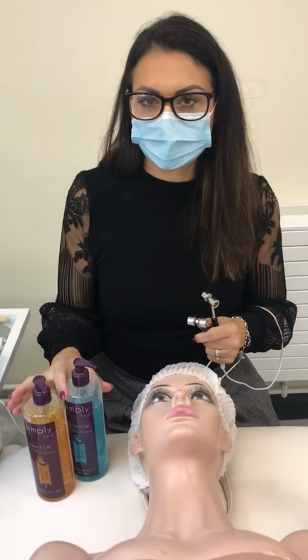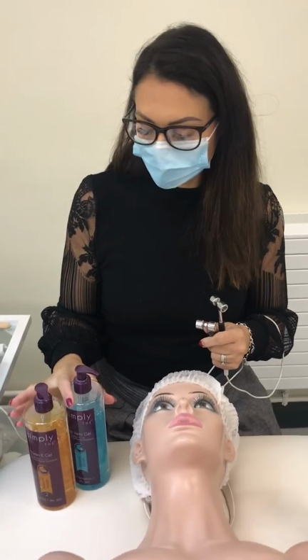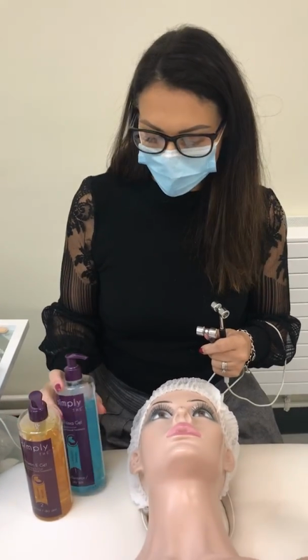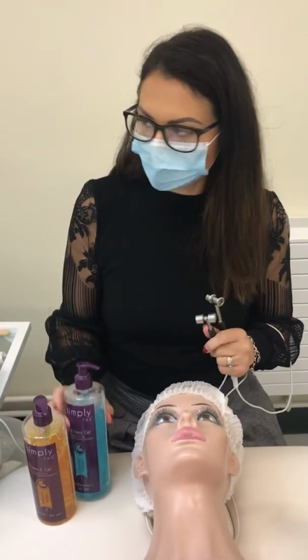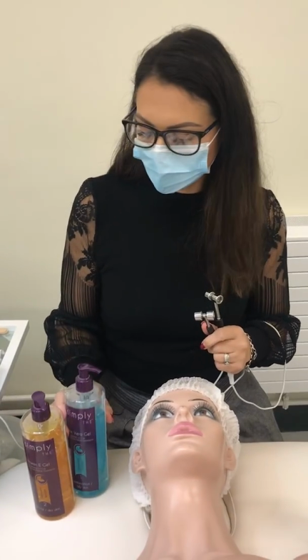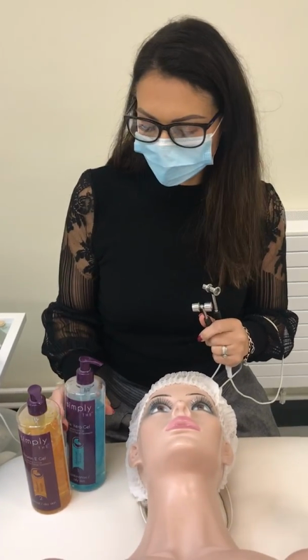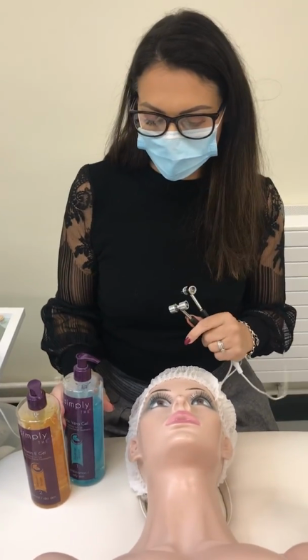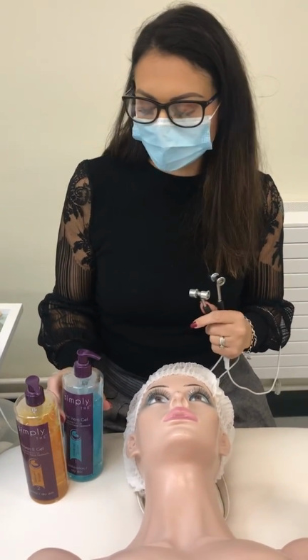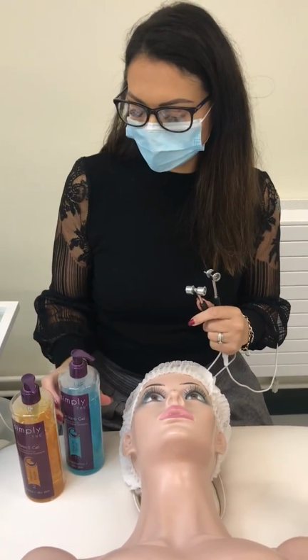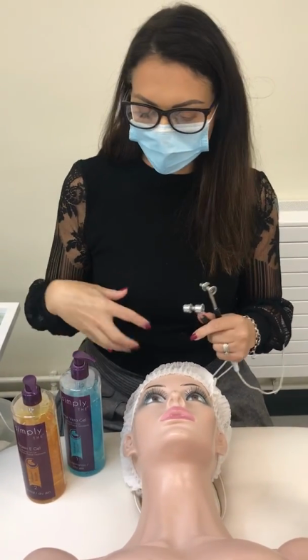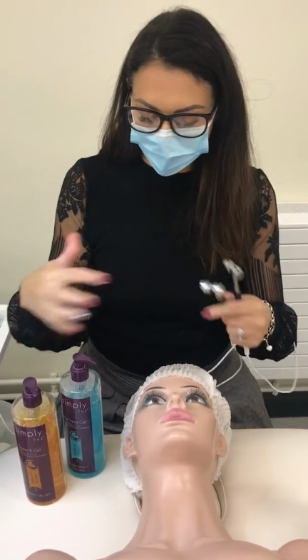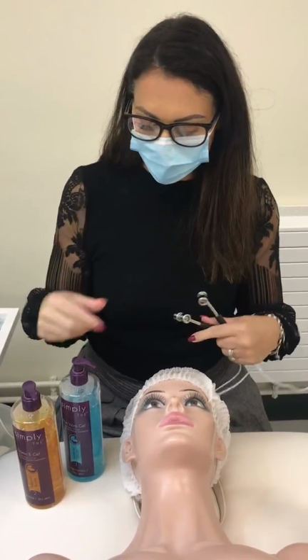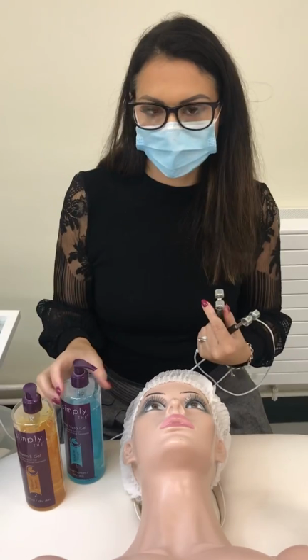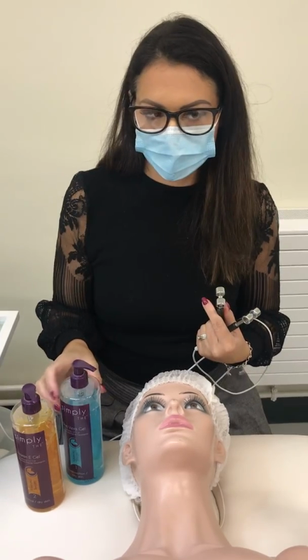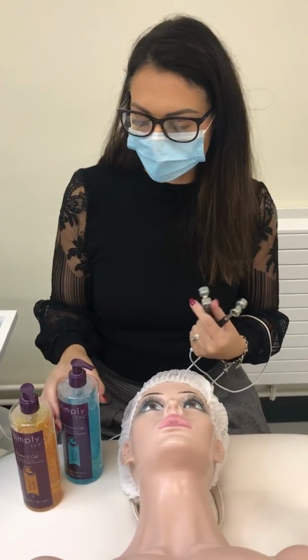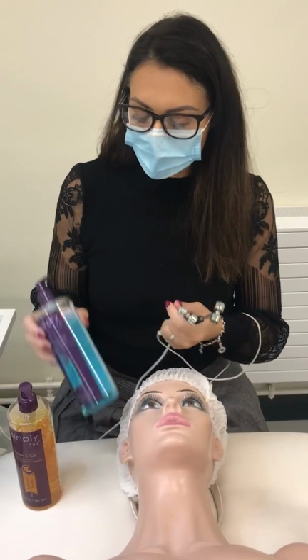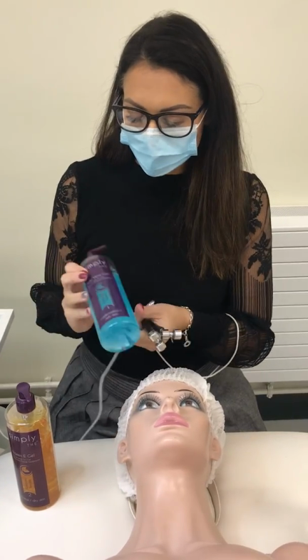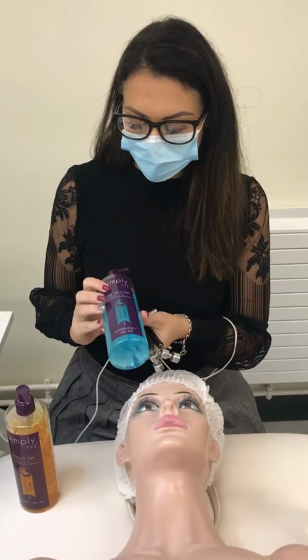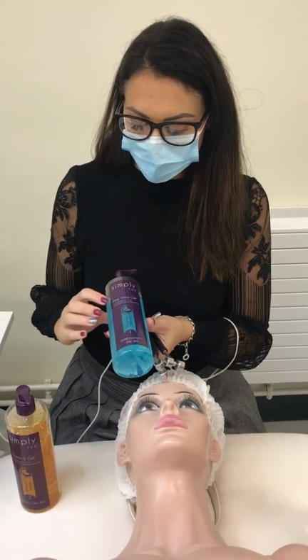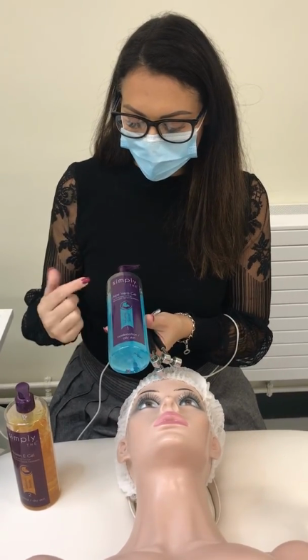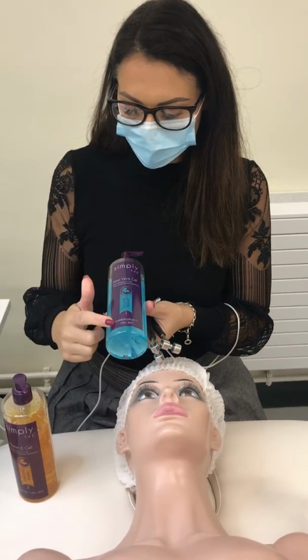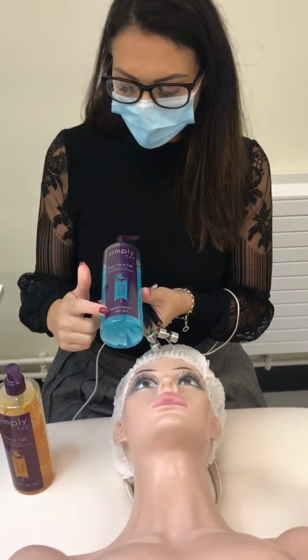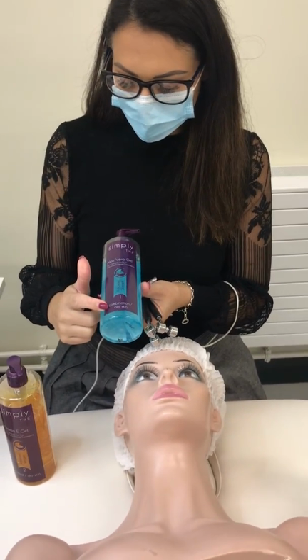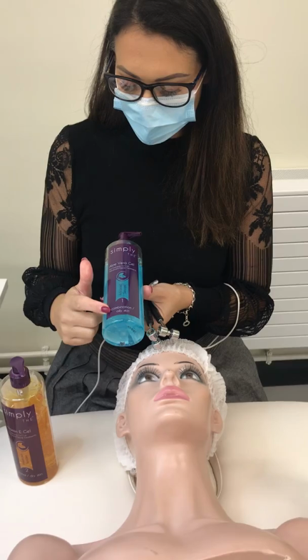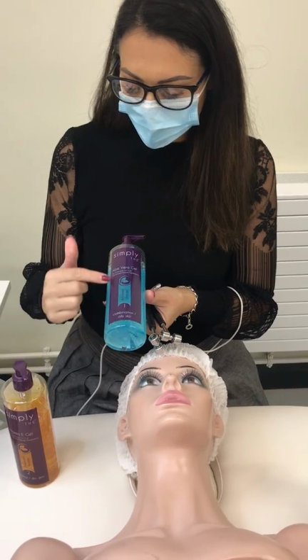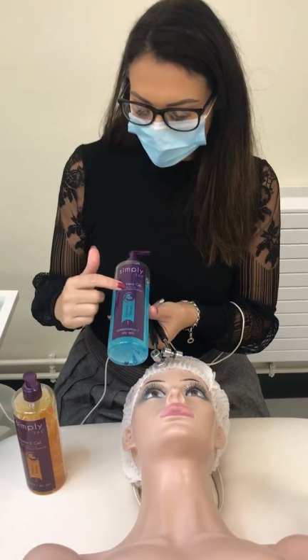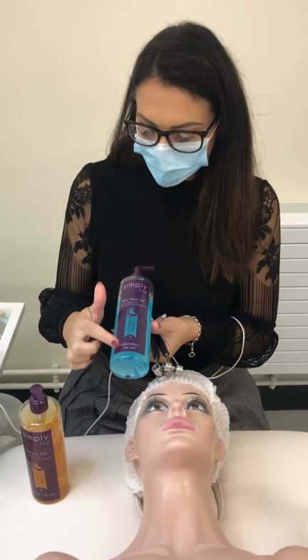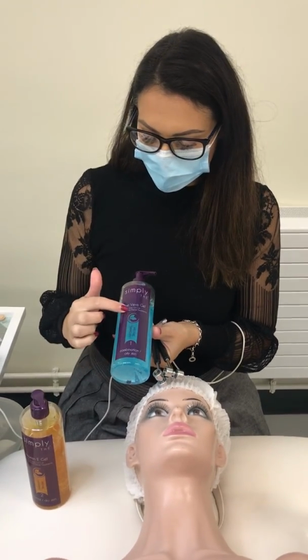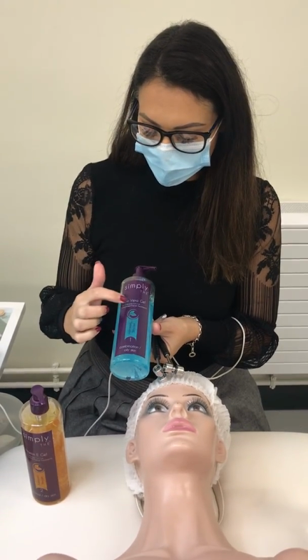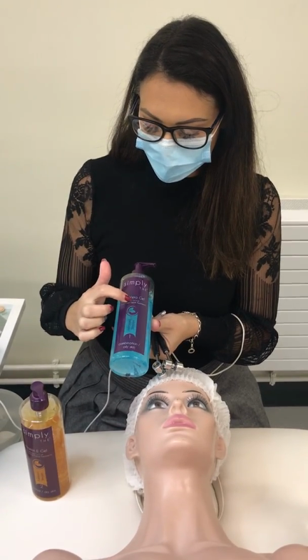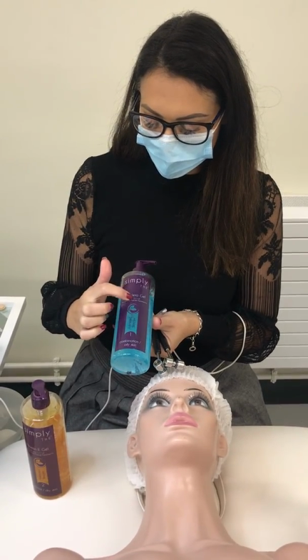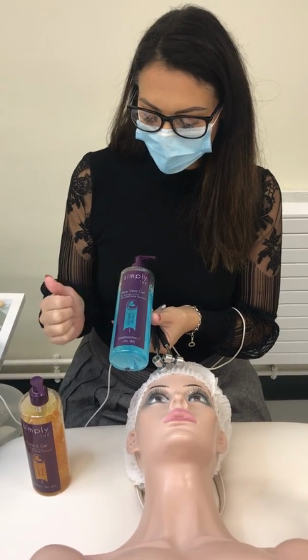This is a demo of galvanic iontophoresis, which uses direct current to introduce ingredients into the skin. There are four different types of gel — this one is for oily combination skin. To check what polarity to use, you check what's in between the brackets.